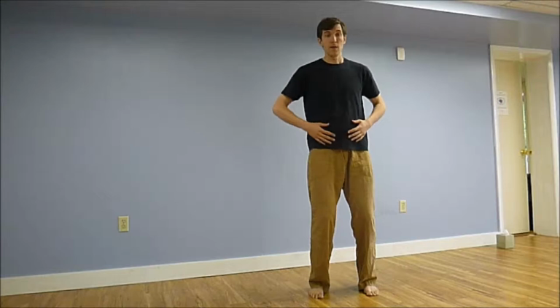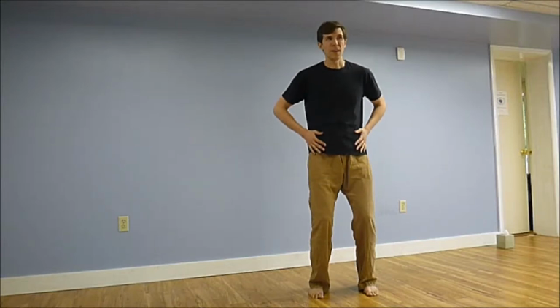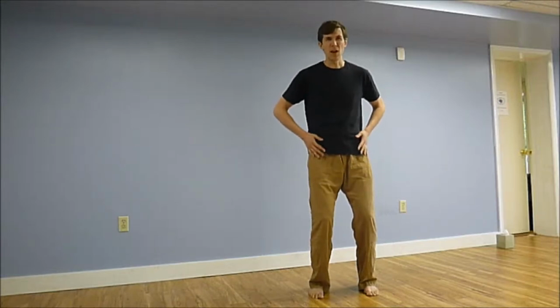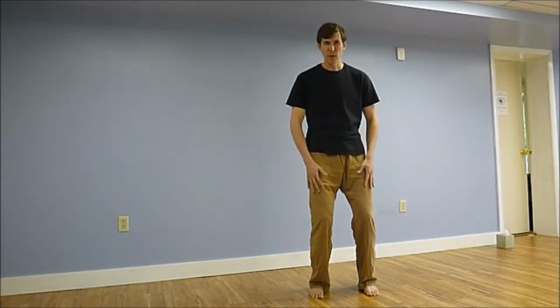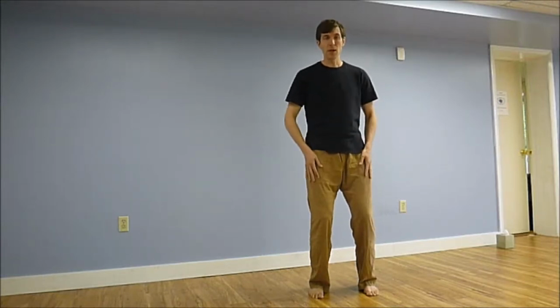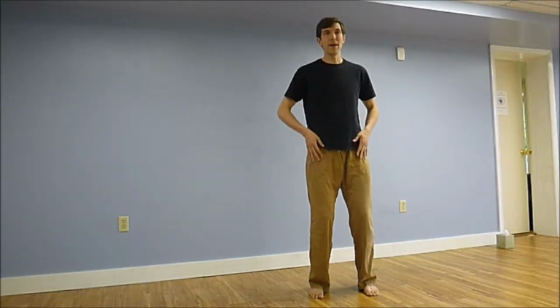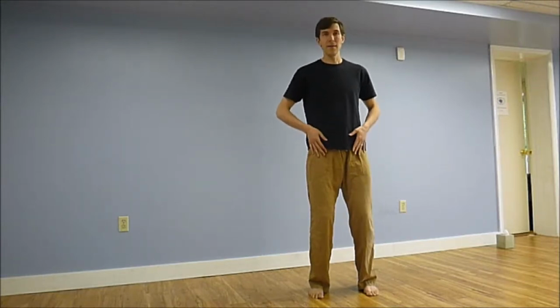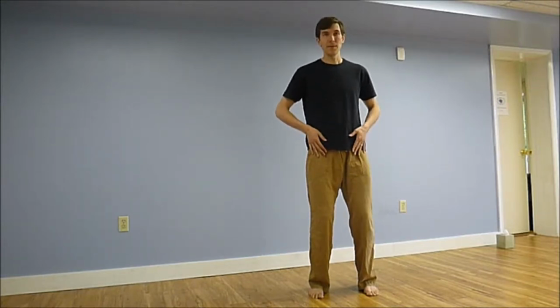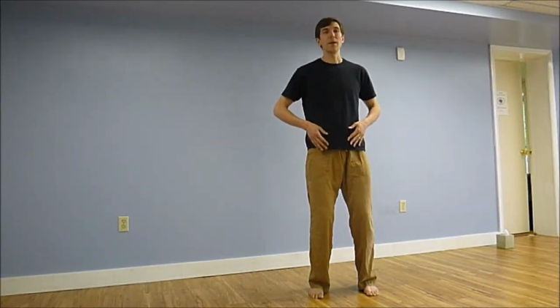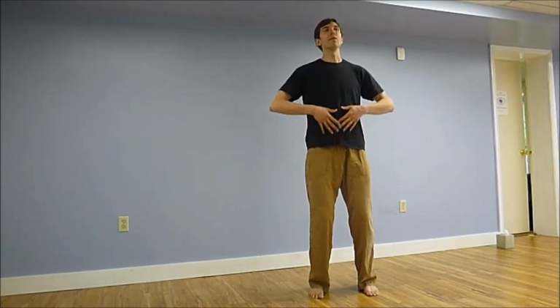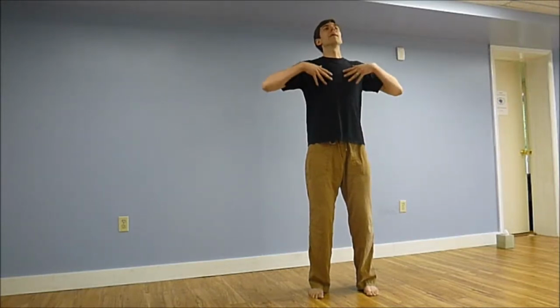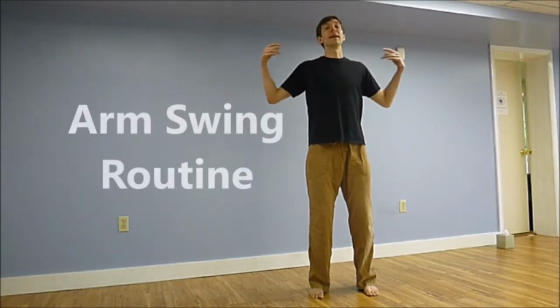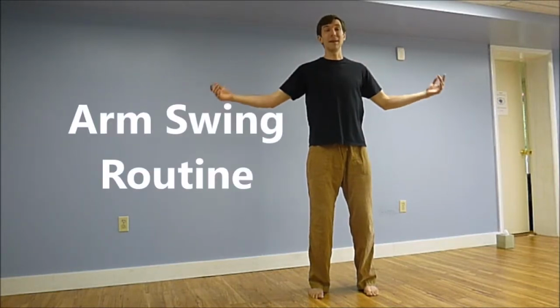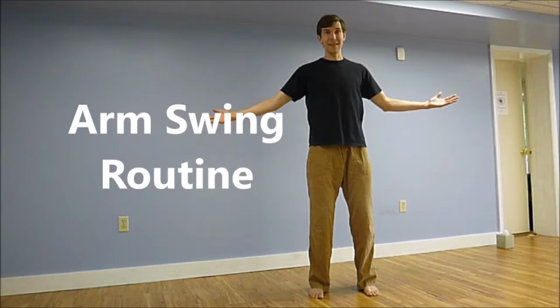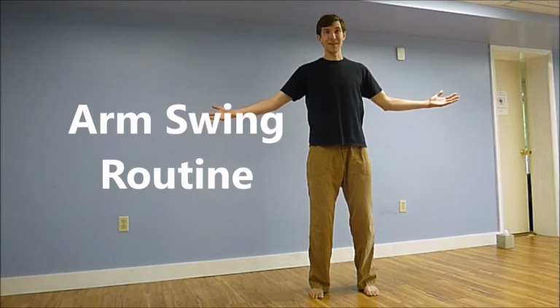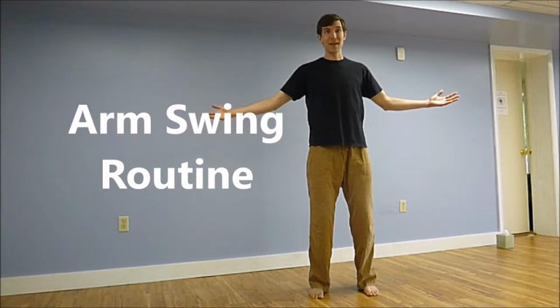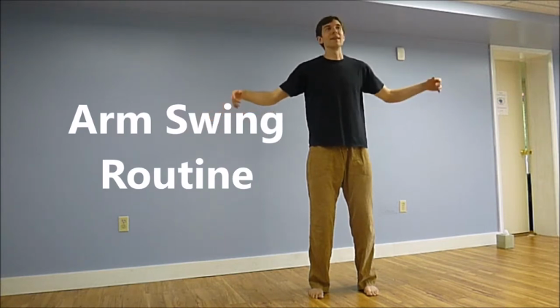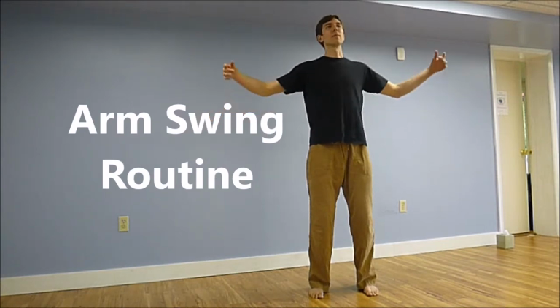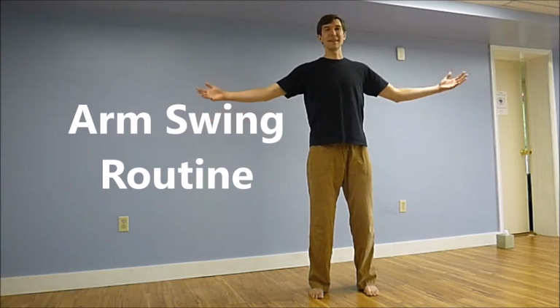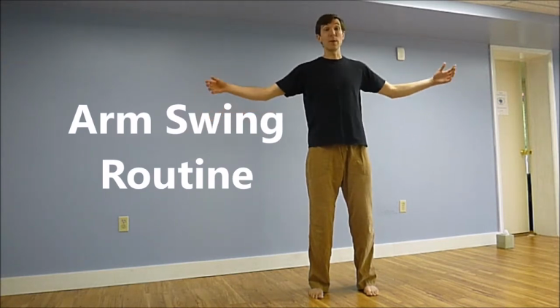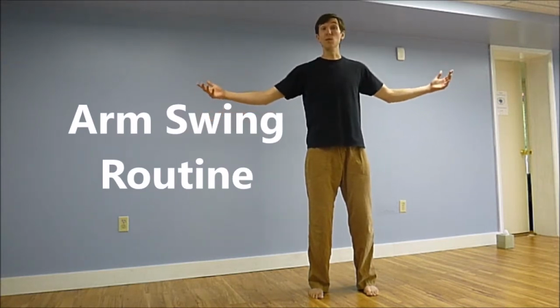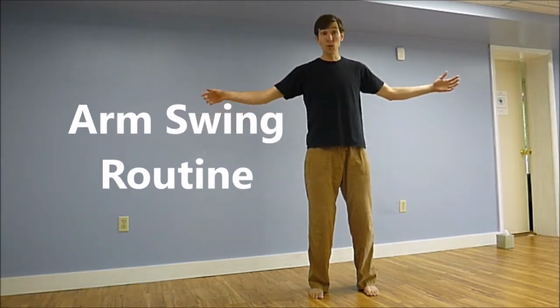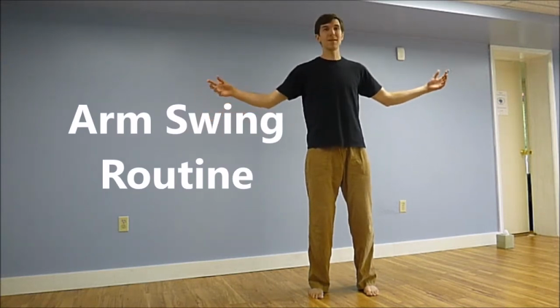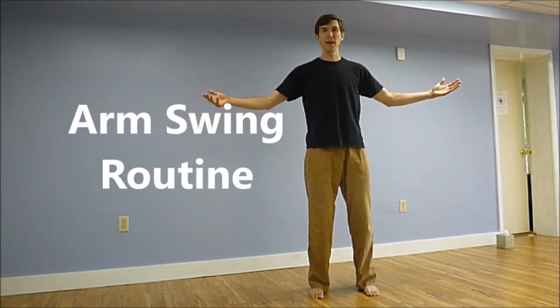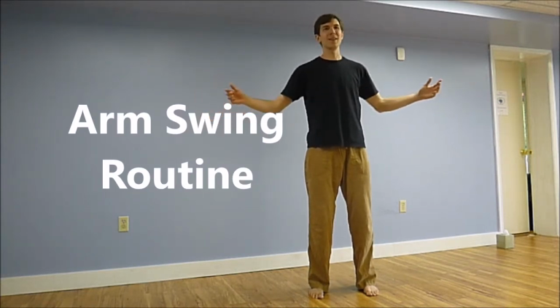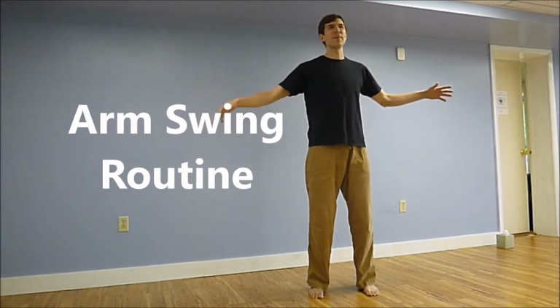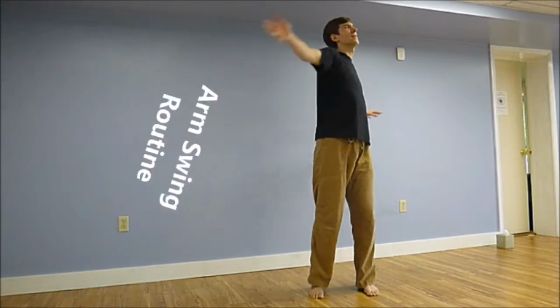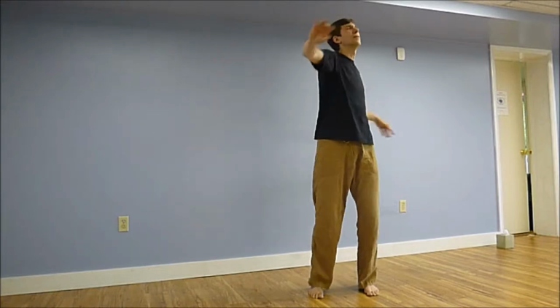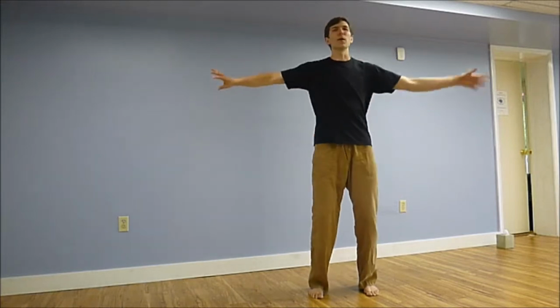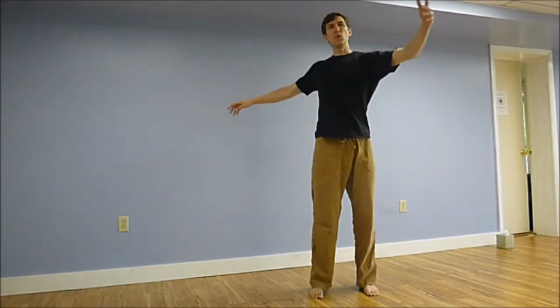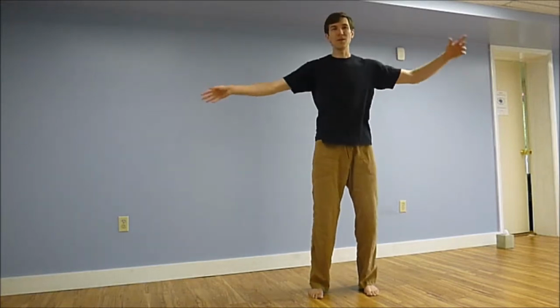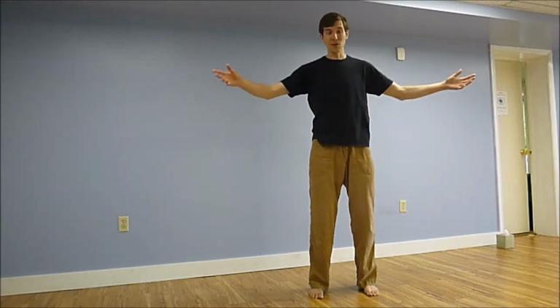Feeling solid, feeling our lower body be heavy — we now want our upper body to be light. As our upper body is light, we get to move, we get to breathe, we get to expand. Feel for our full range of motion.